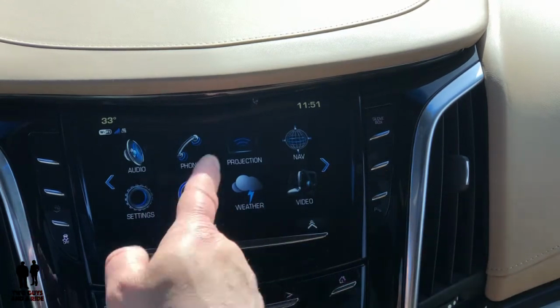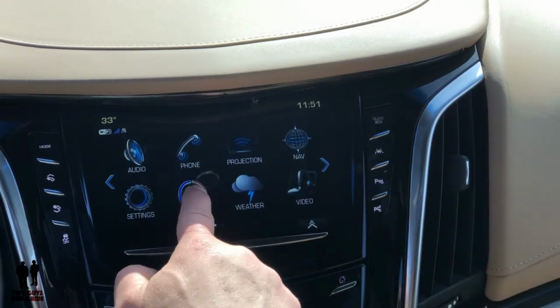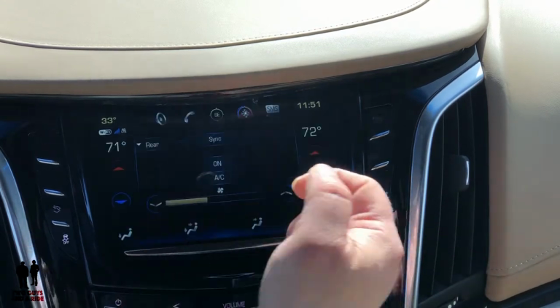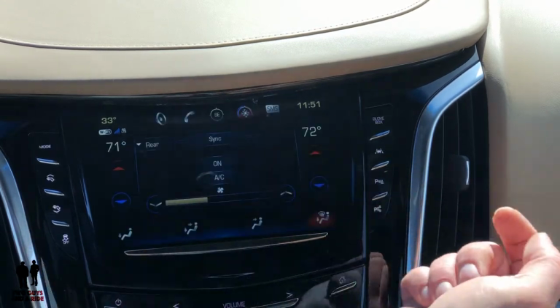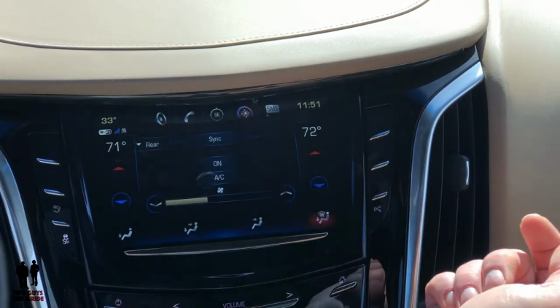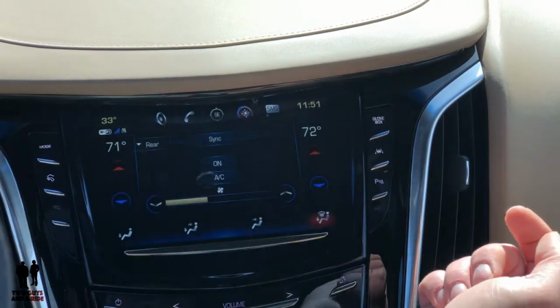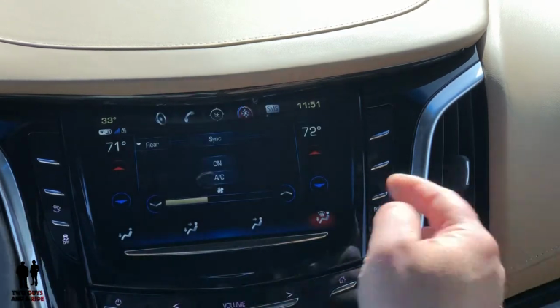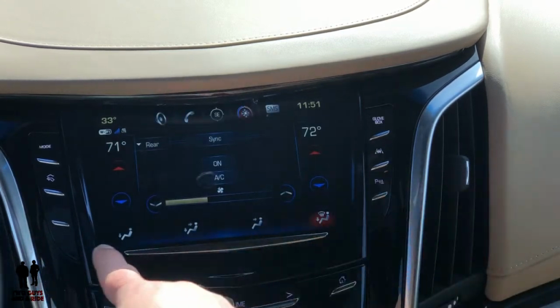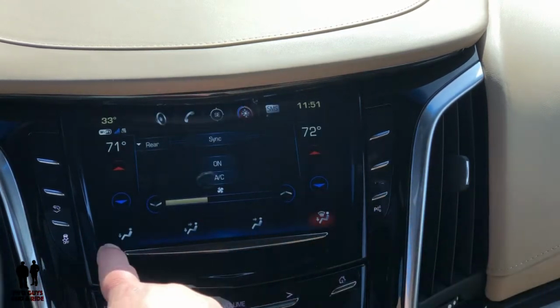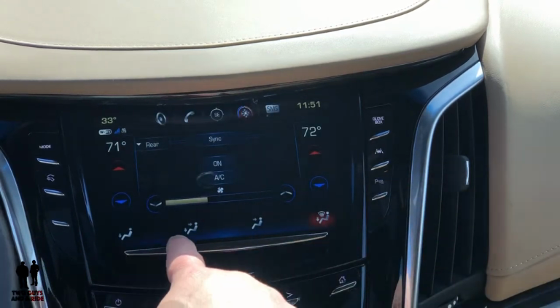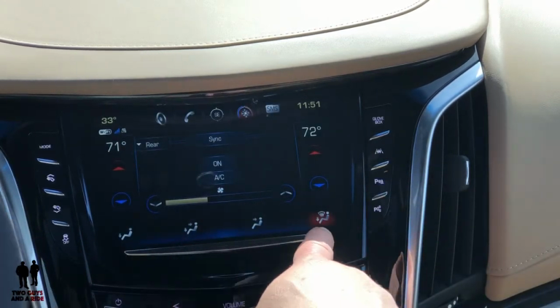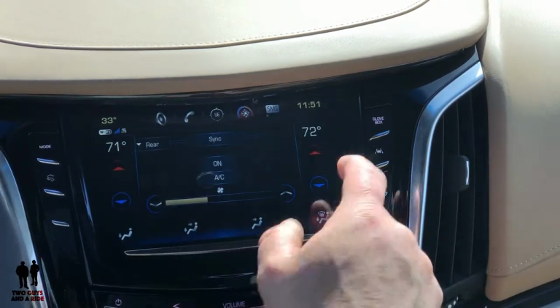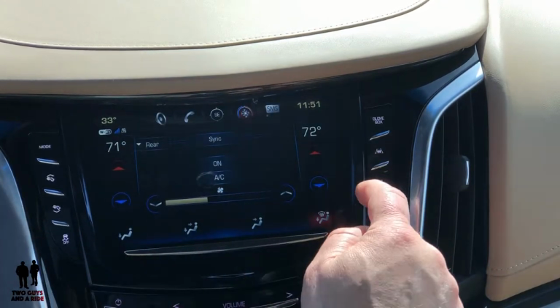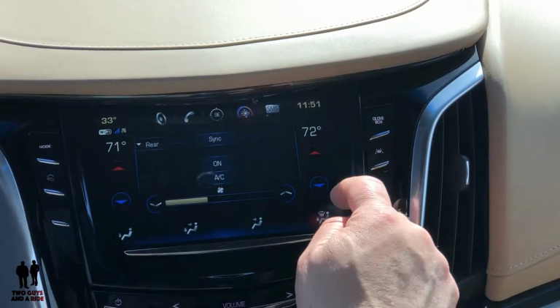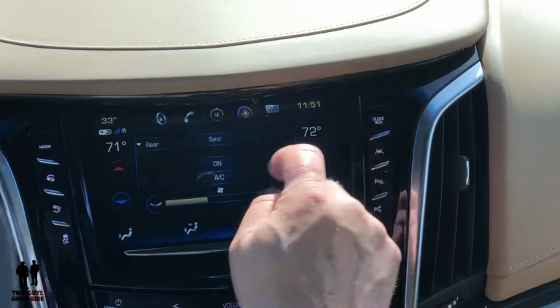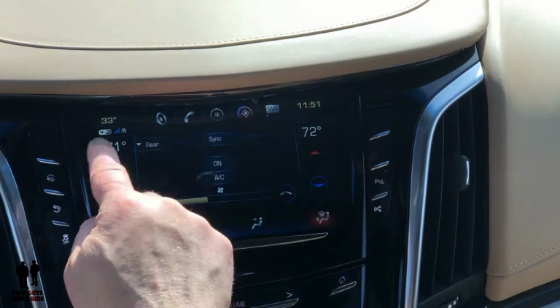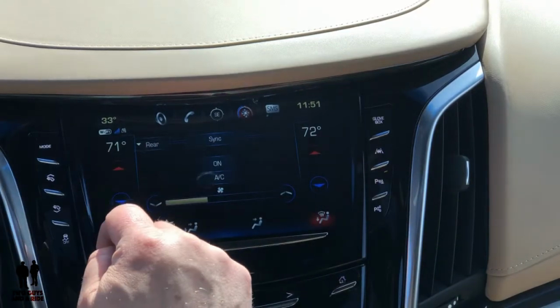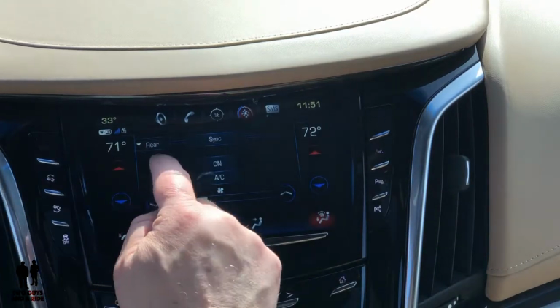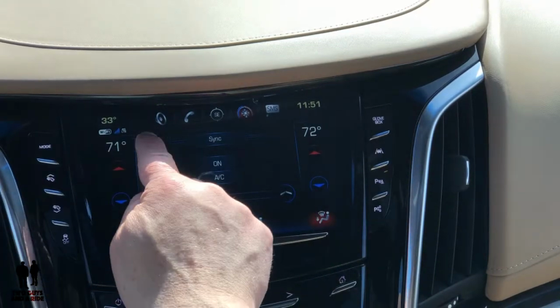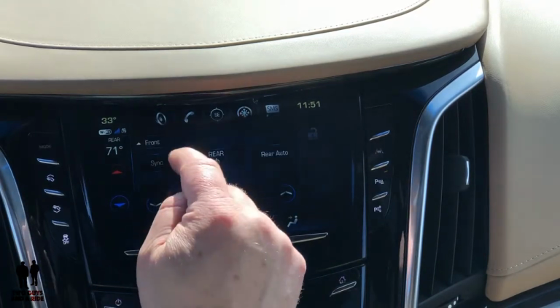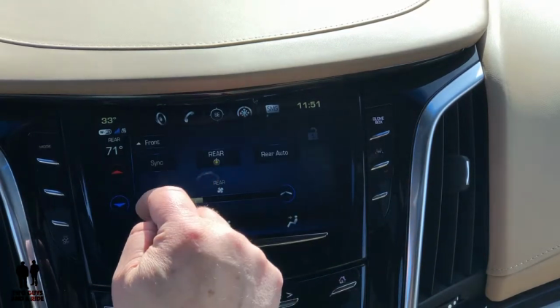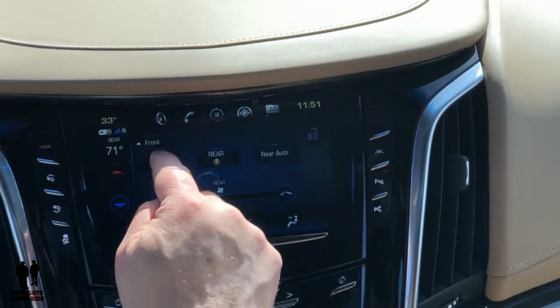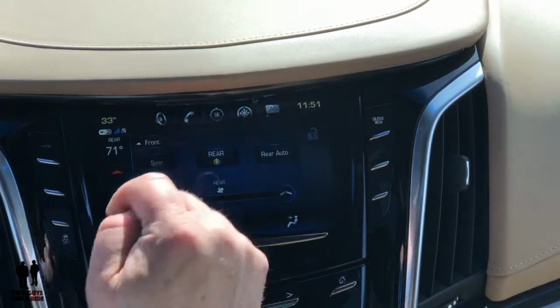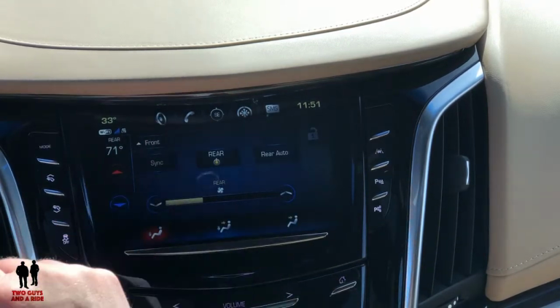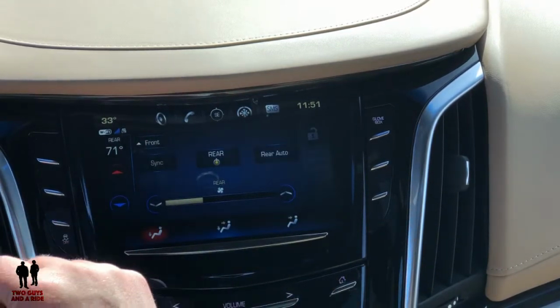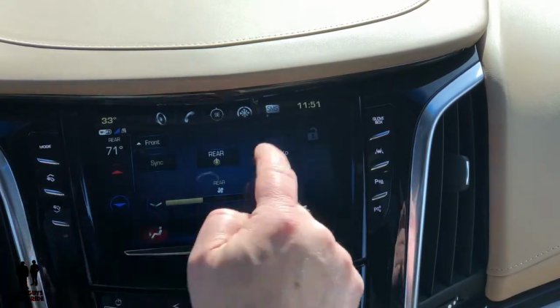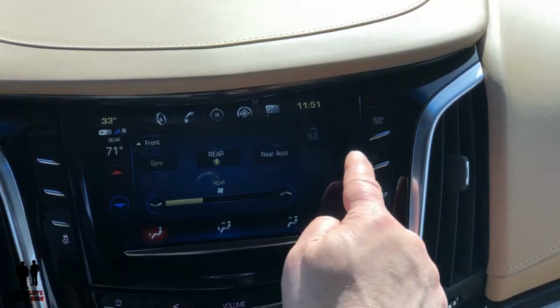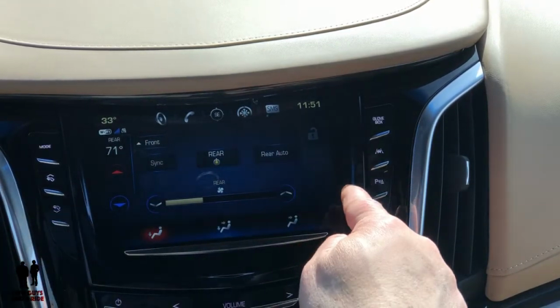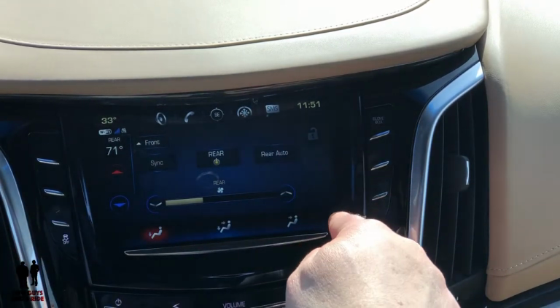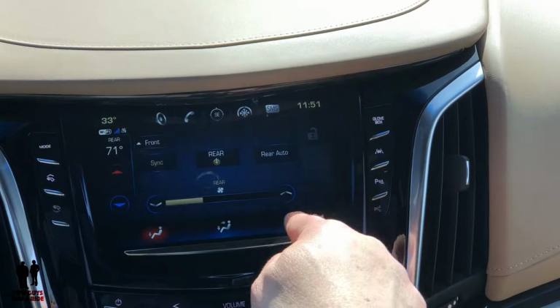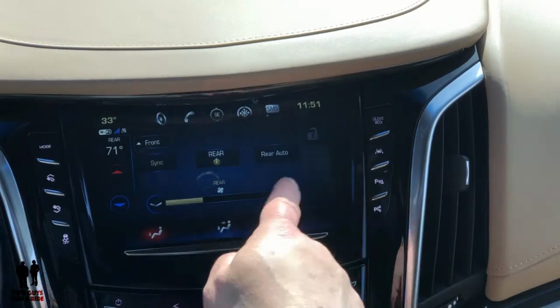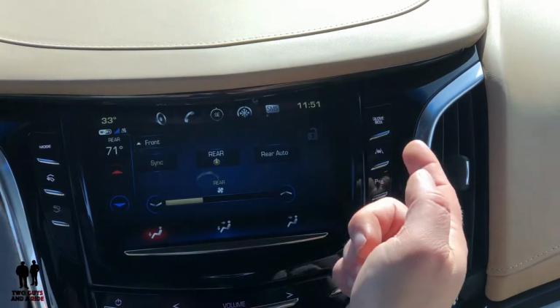You've got your climate control screen — here you have the mode settings, your temperature settings for the rear or the front, and your fan speed.